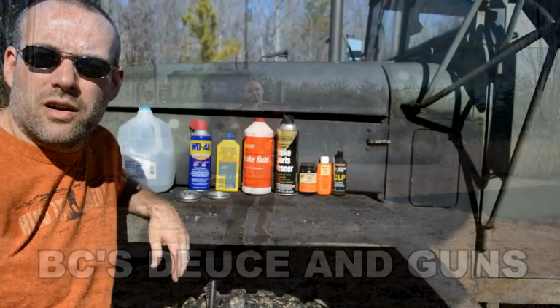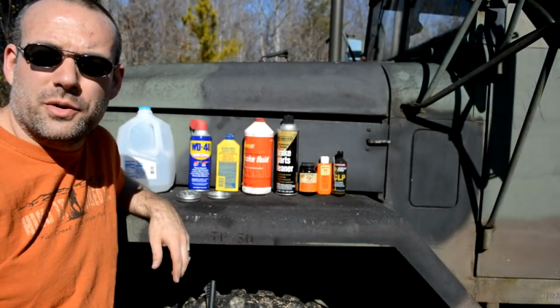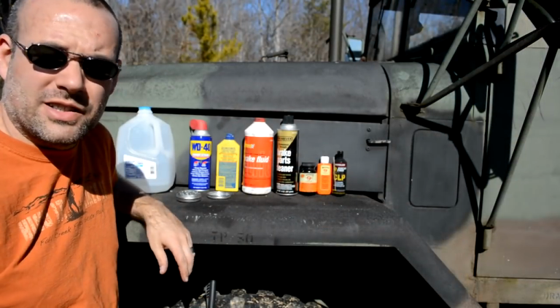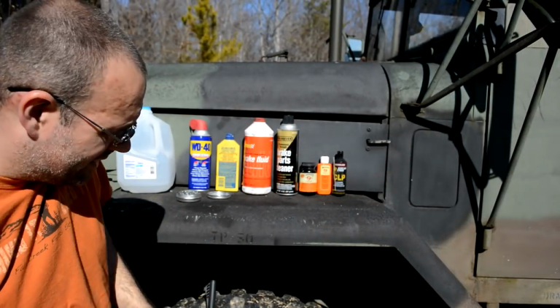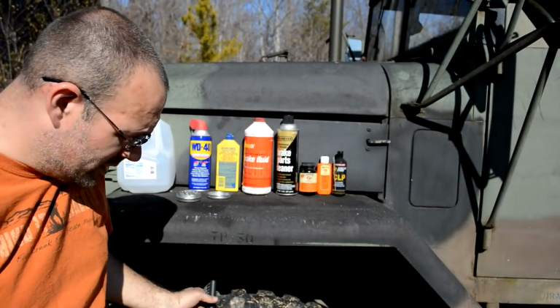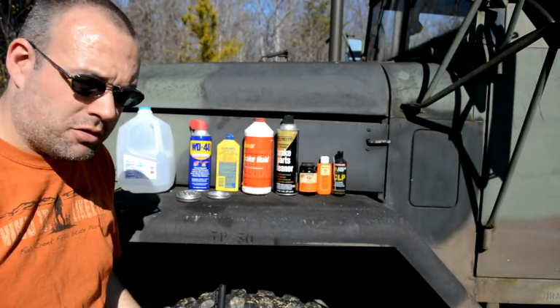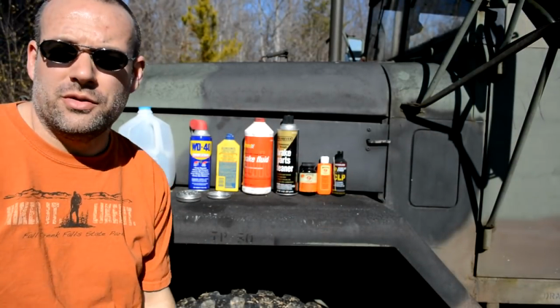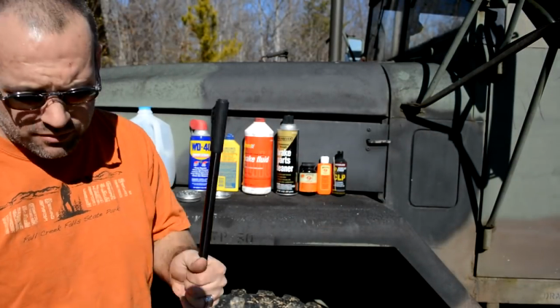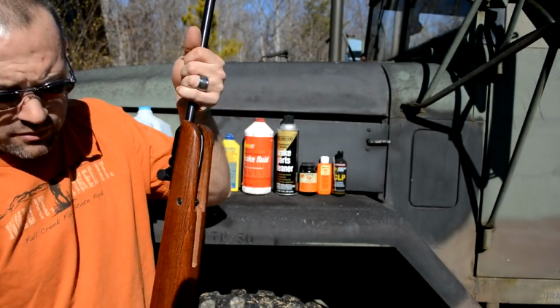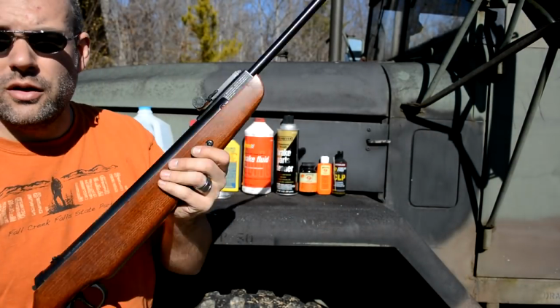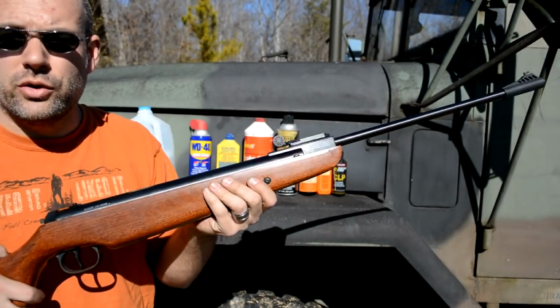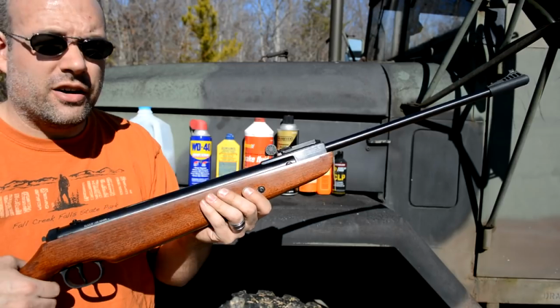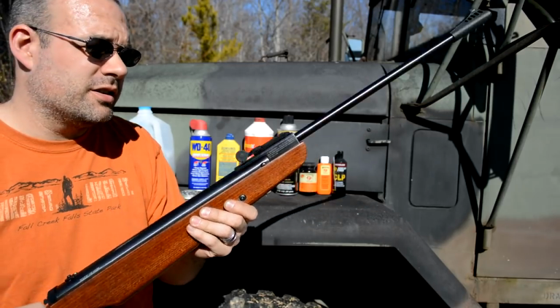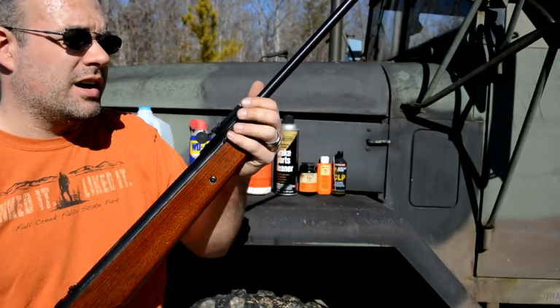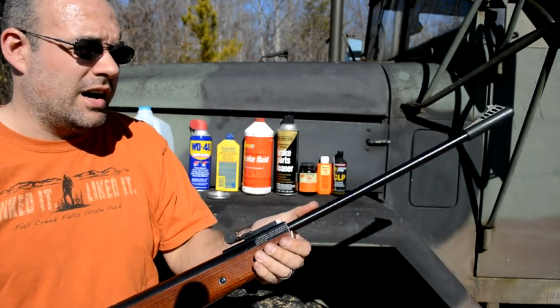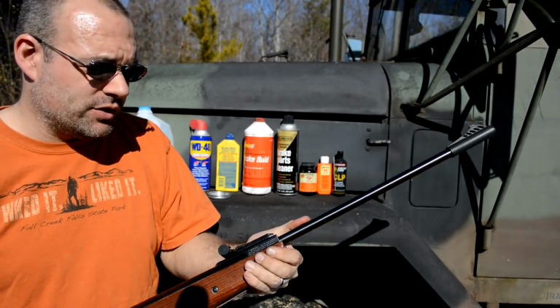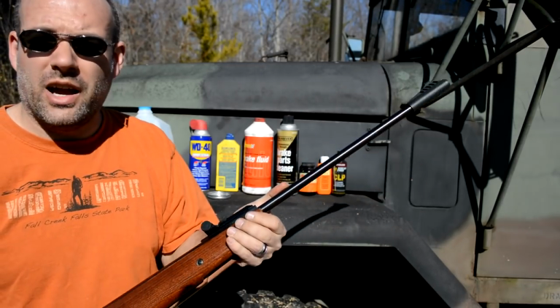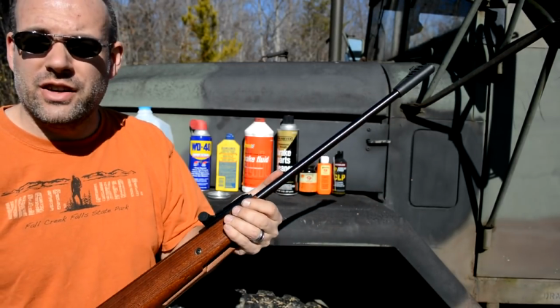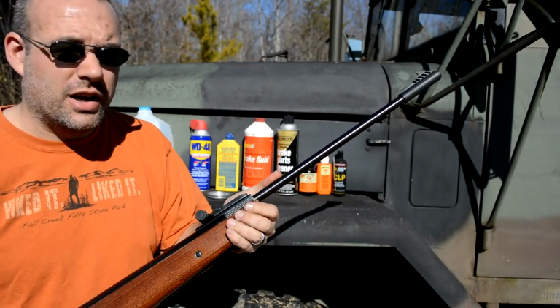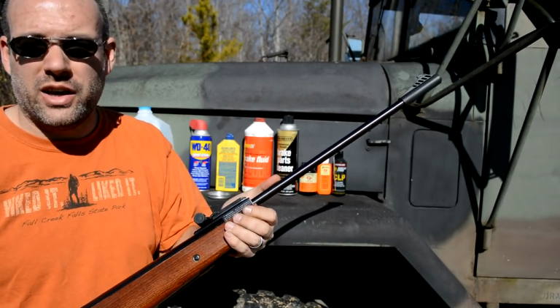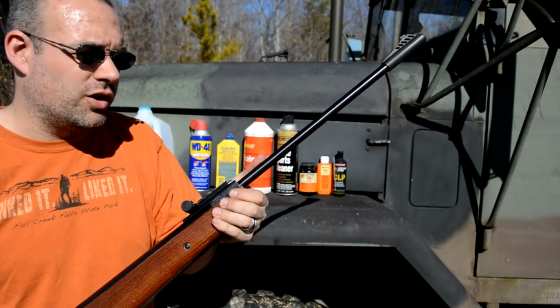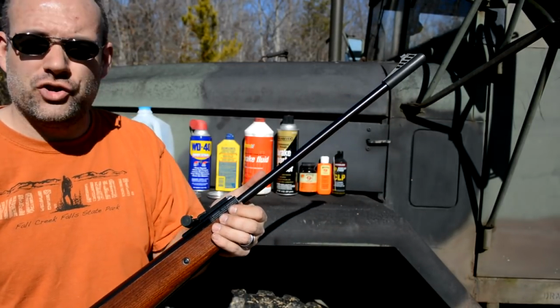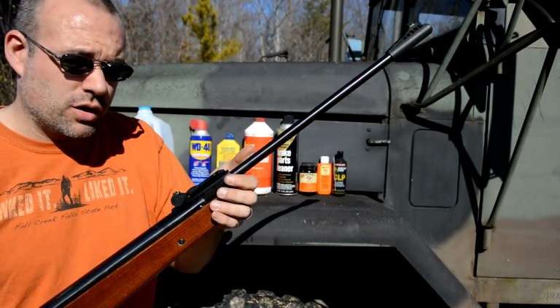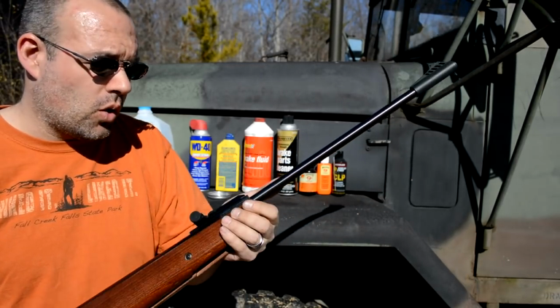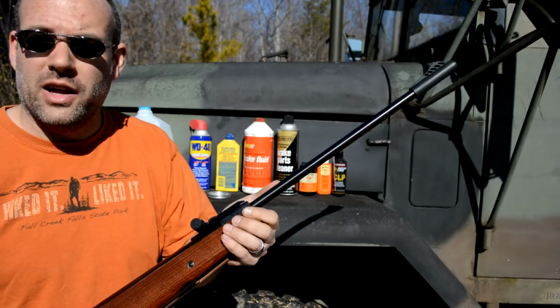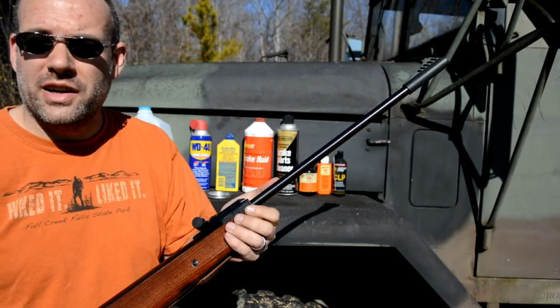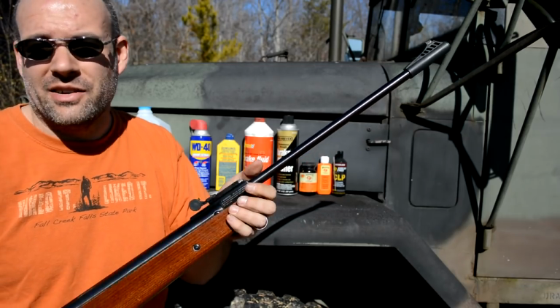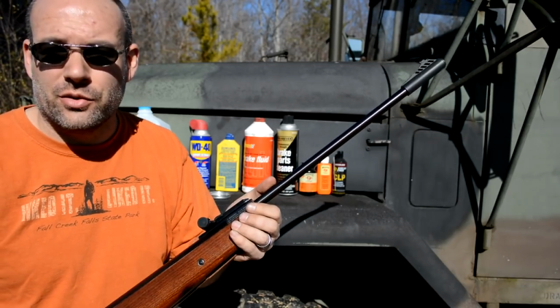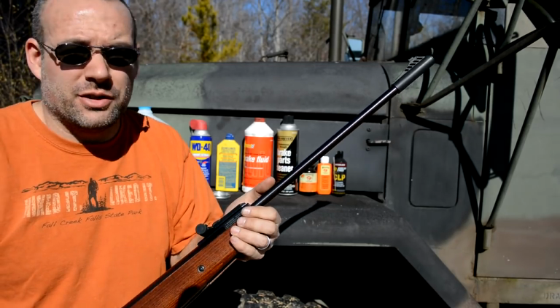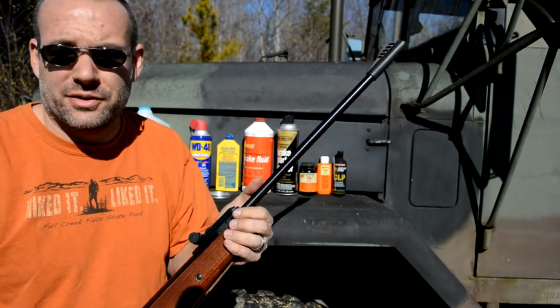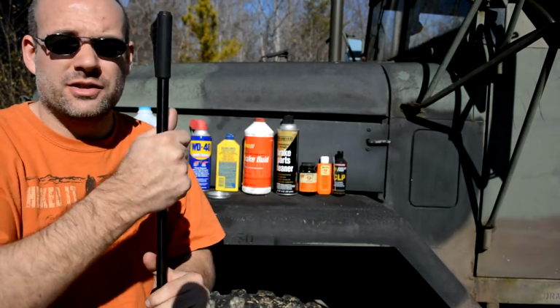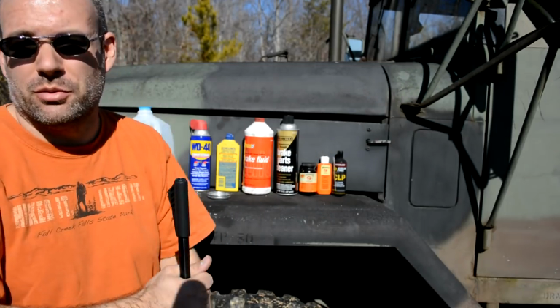Just like last time, I'm going to be using the Ruger Airhawk. I know it's going to damage it eventually — don't care, got it for cheap. When it finally breaks, I'll get another one or something similar.